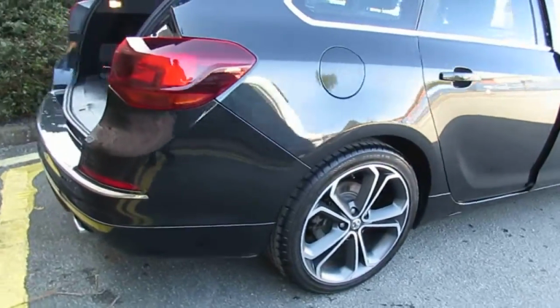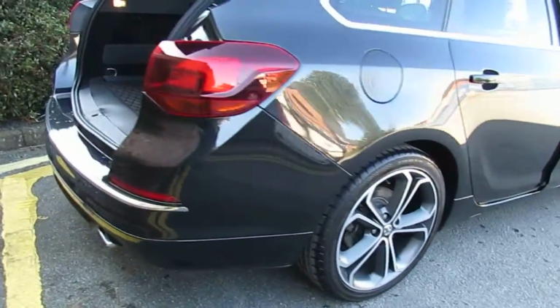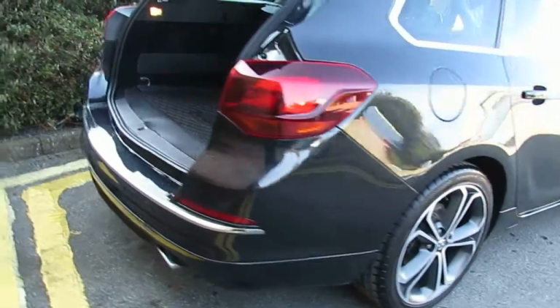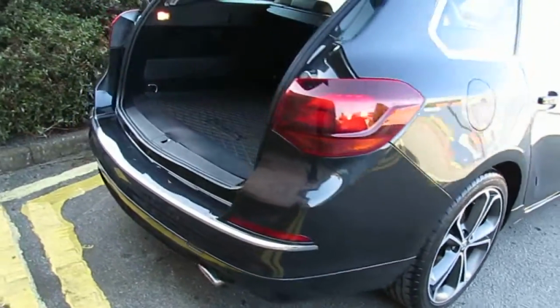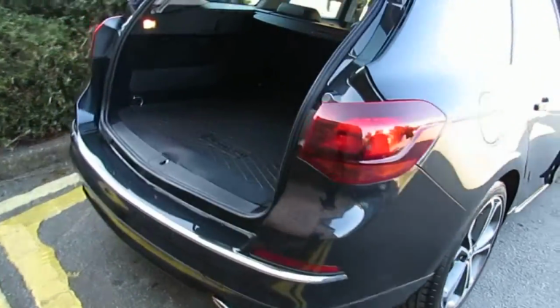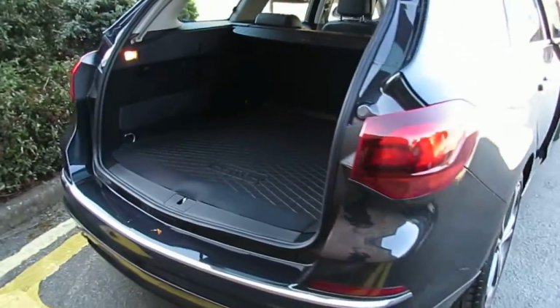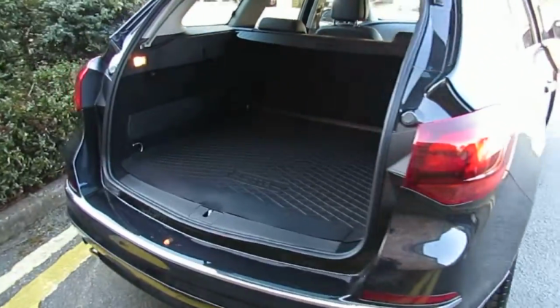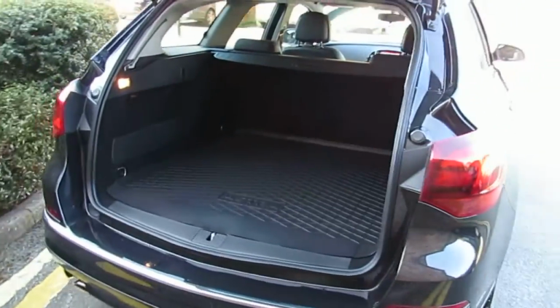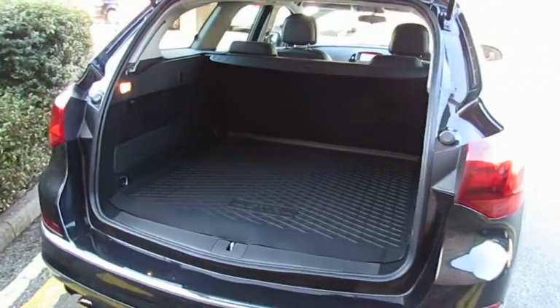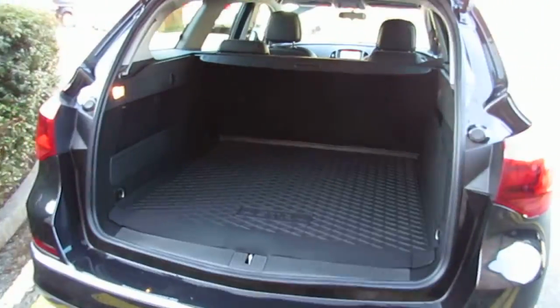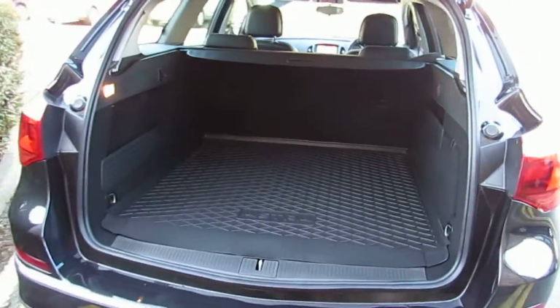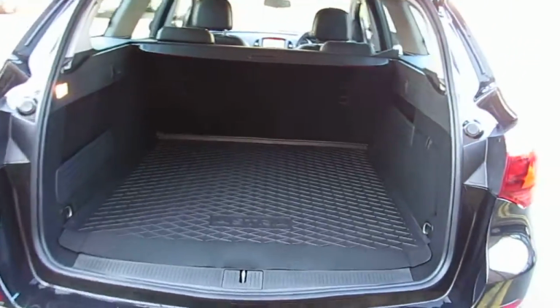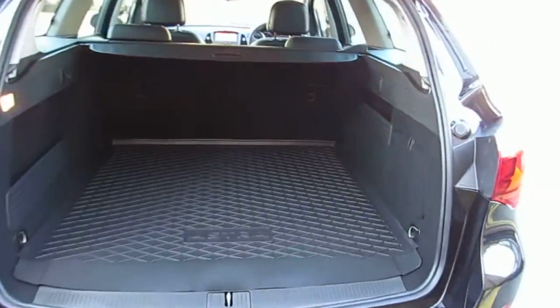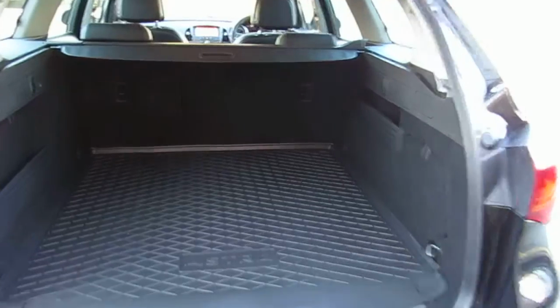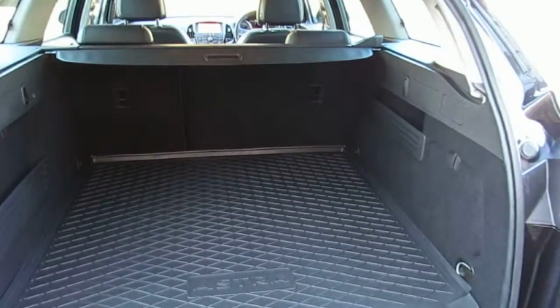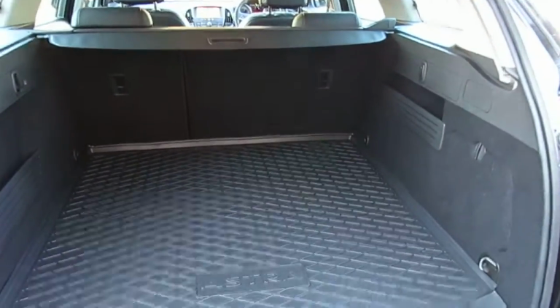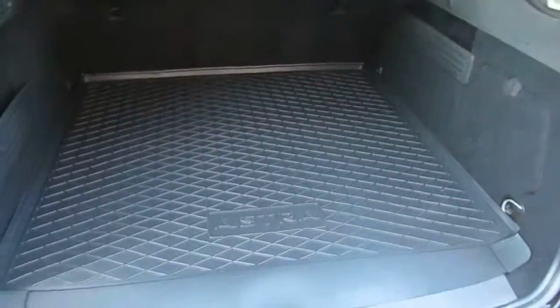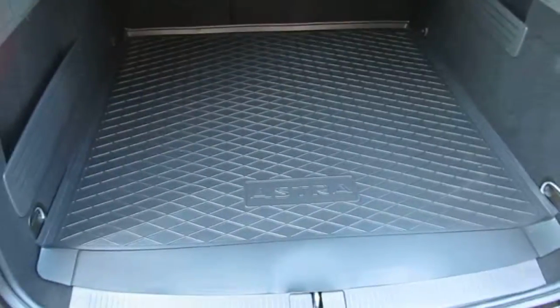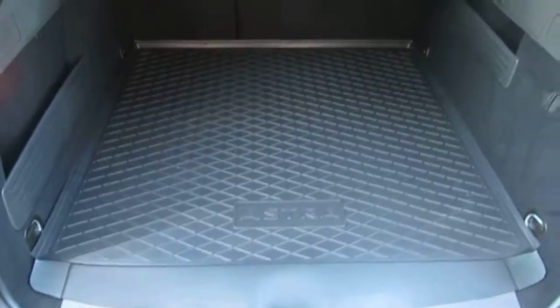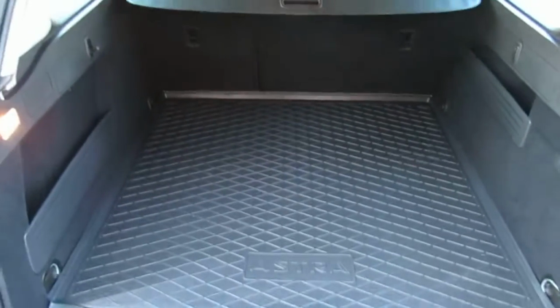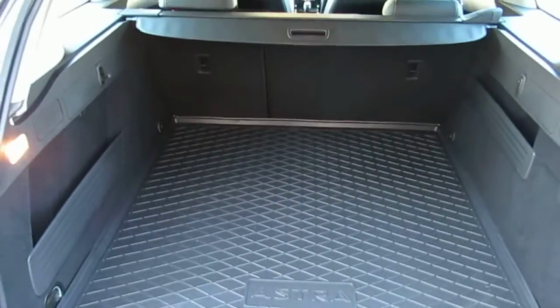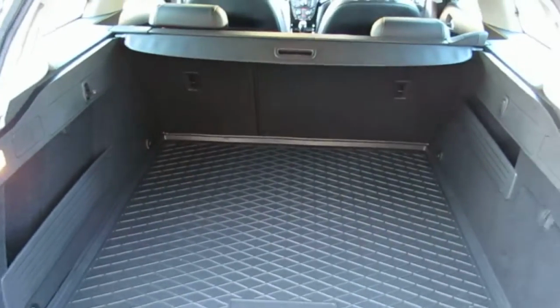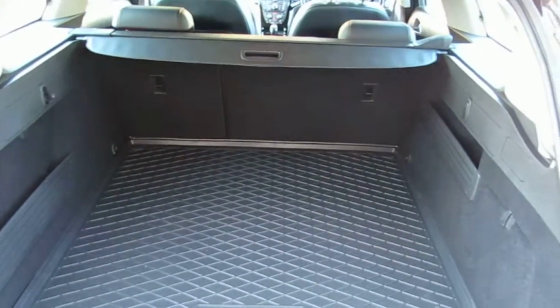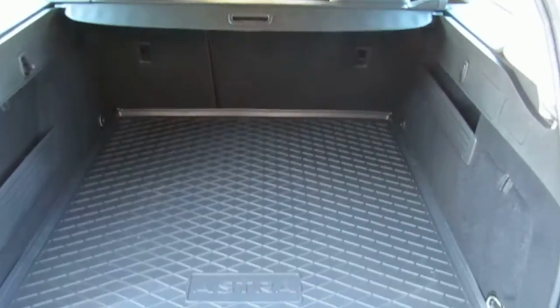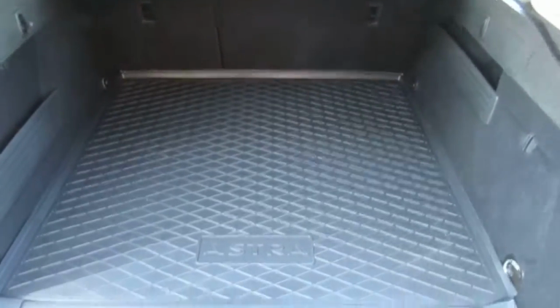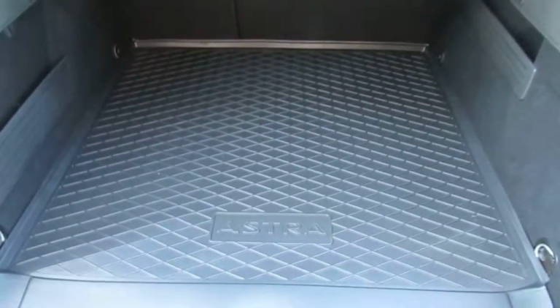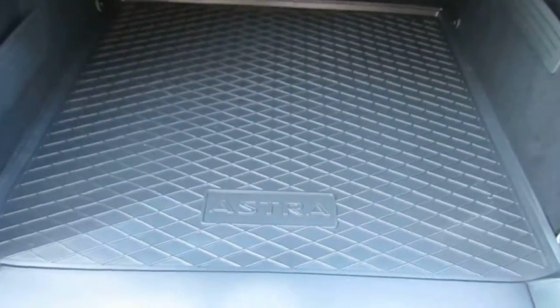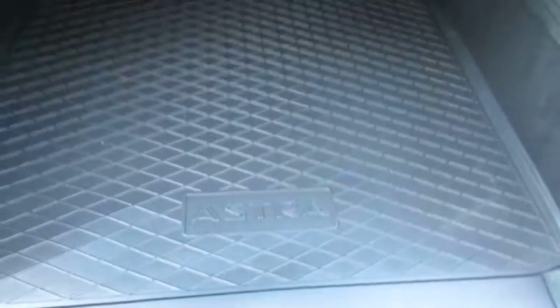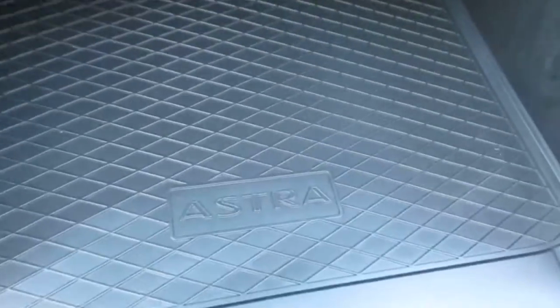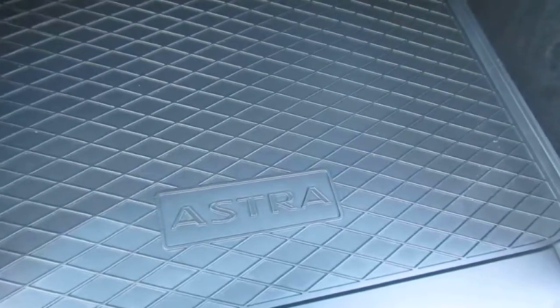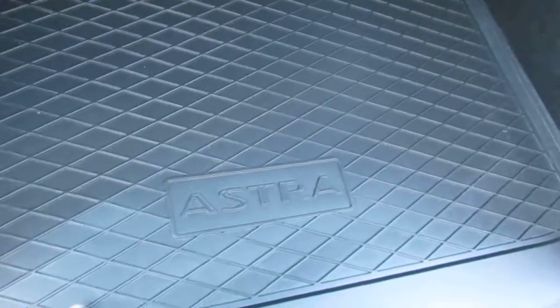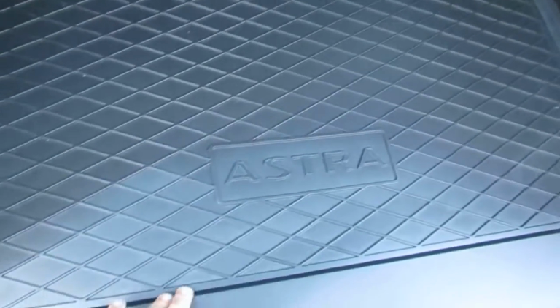If we come around, we'll take a look inside the boot. As you can see, the boot offers a large amount of space. It also comes with a protective cargo liner as well.